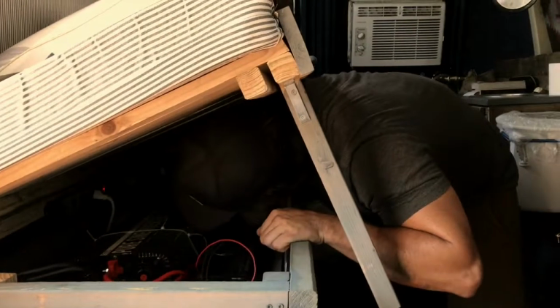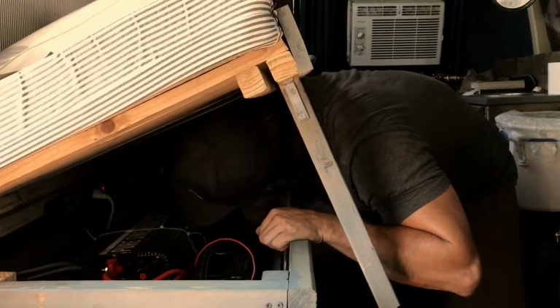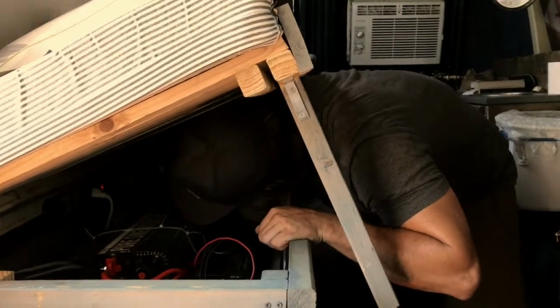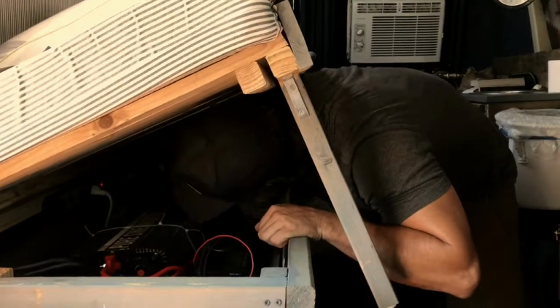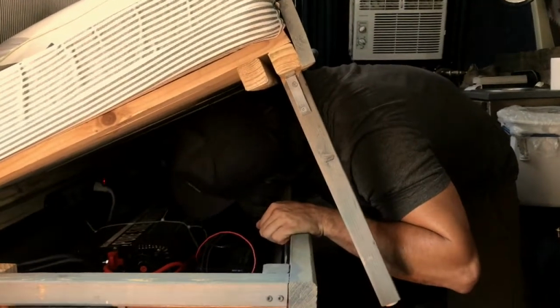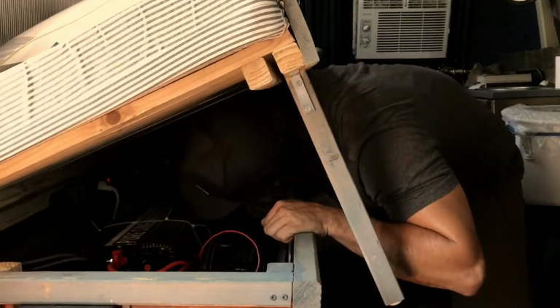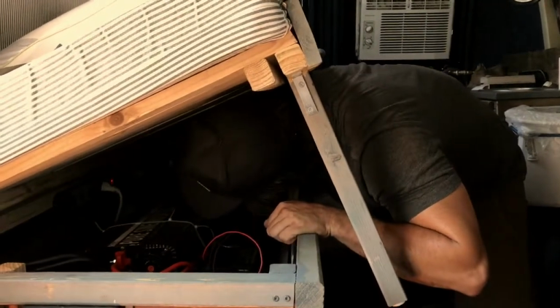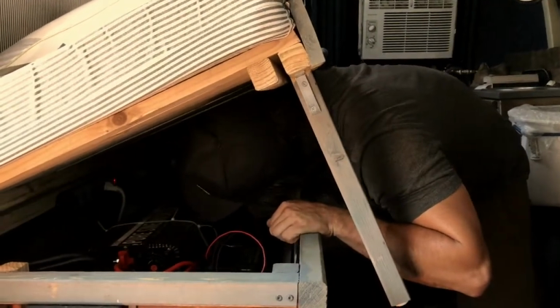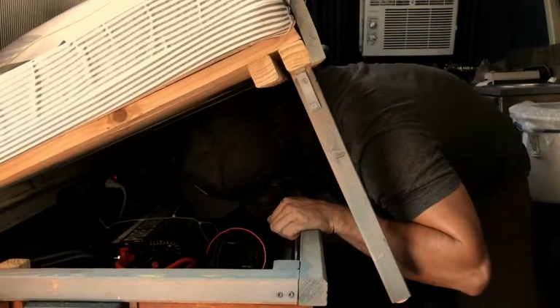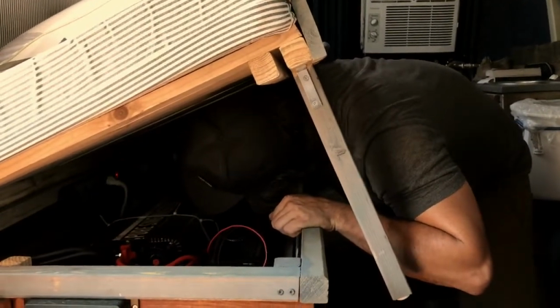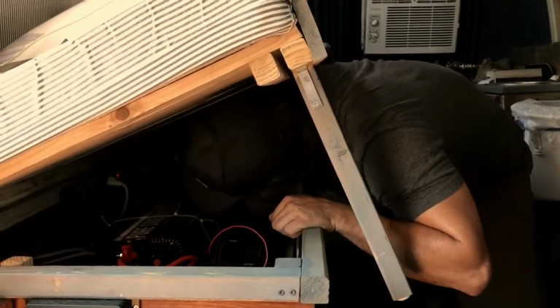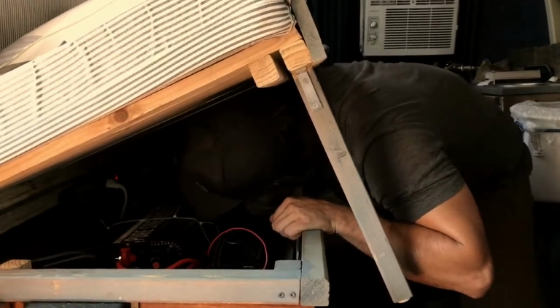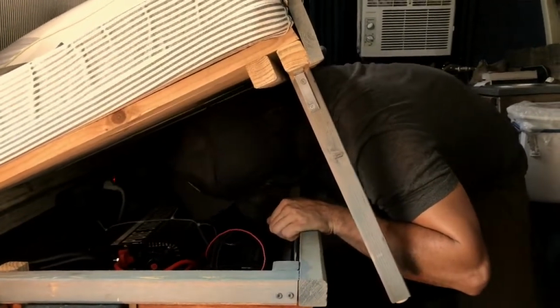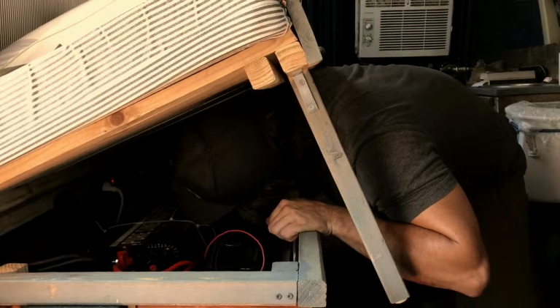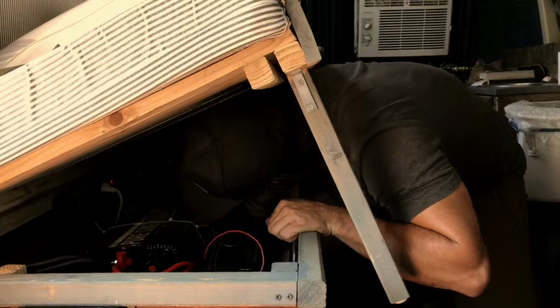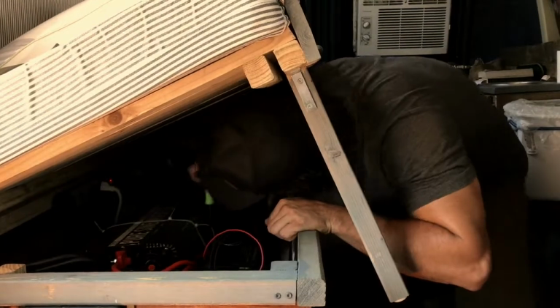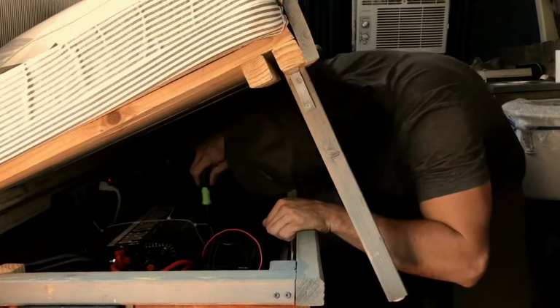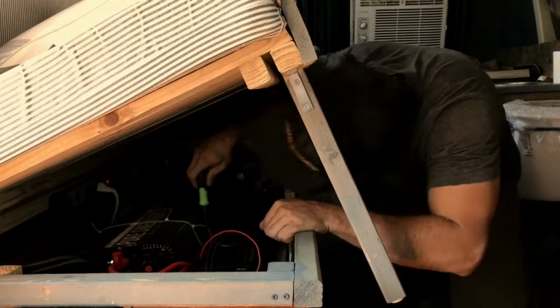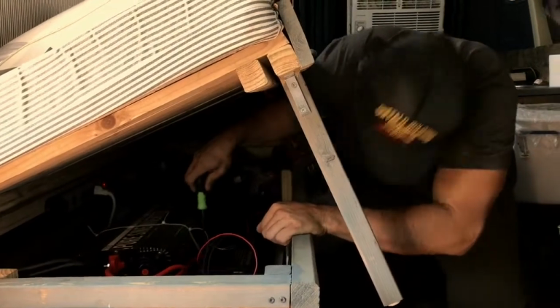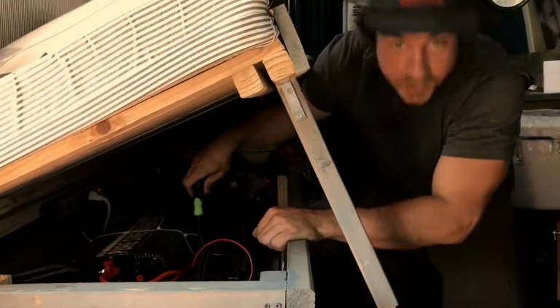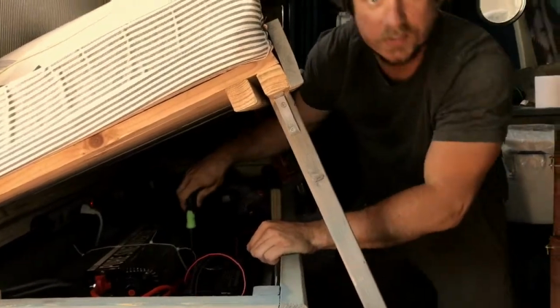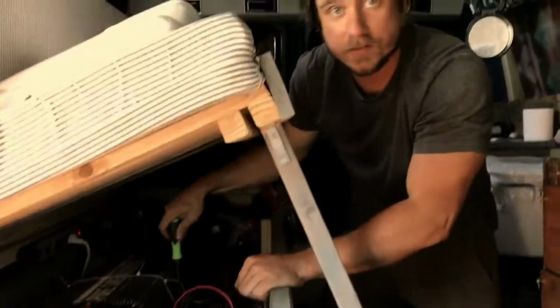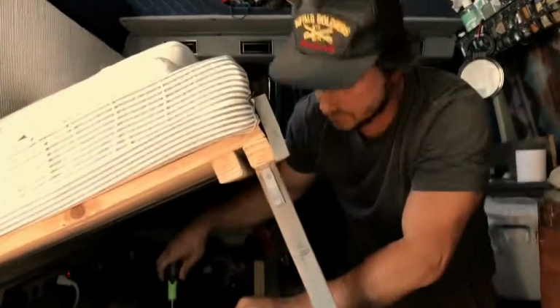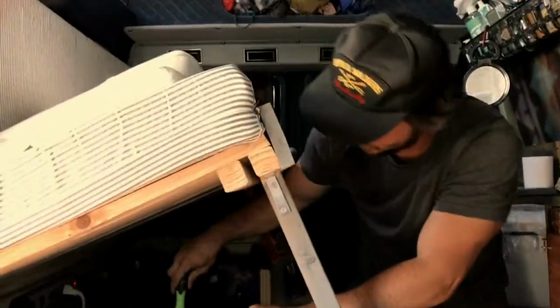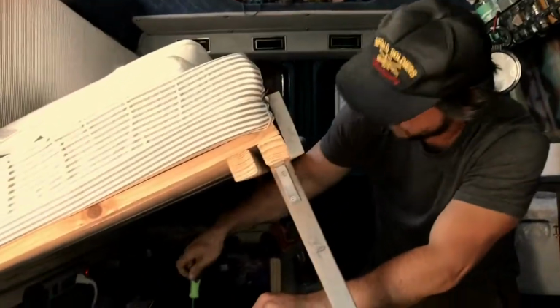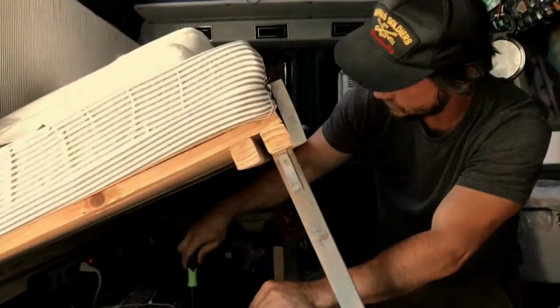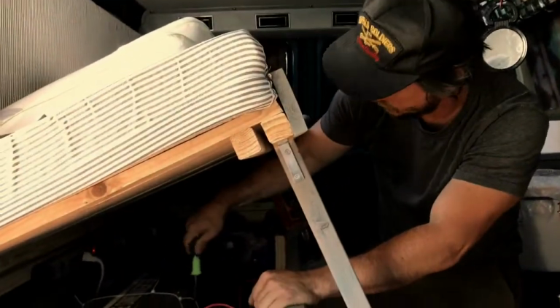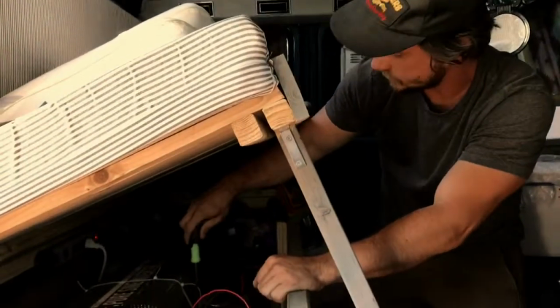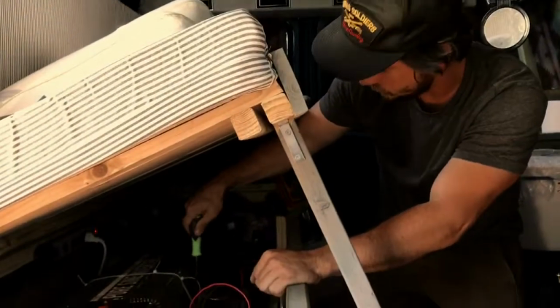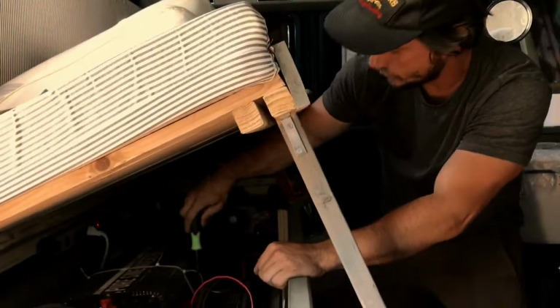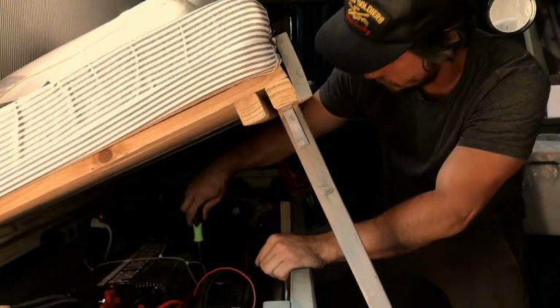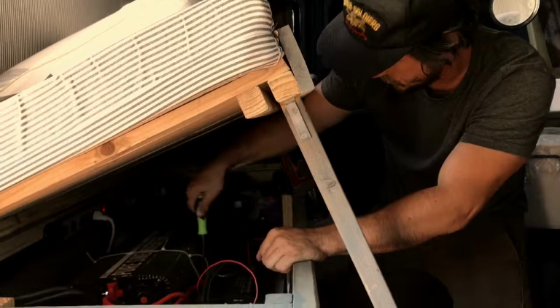Hey Kyle. Hey Kate. Whatcha doing? Putting the finishing touches on this installation of this new power inverter.